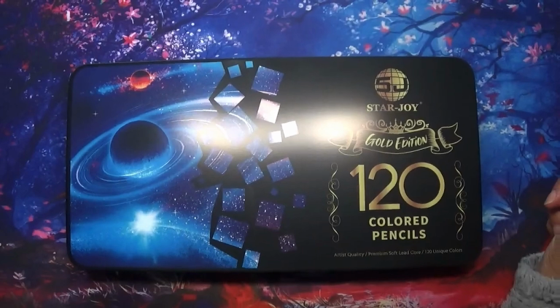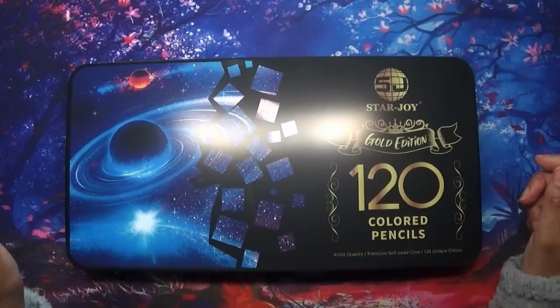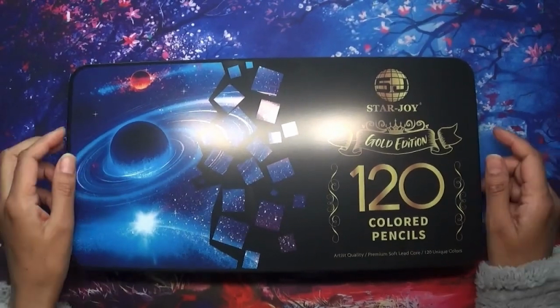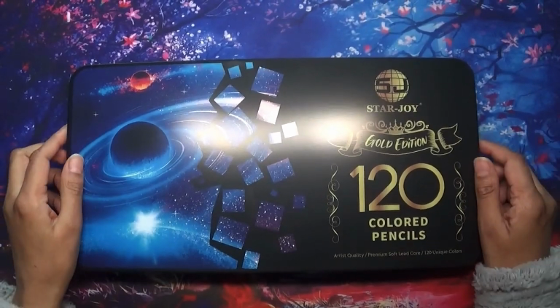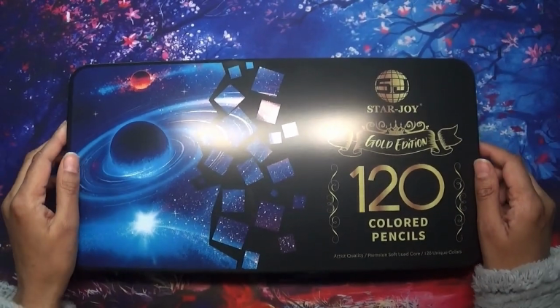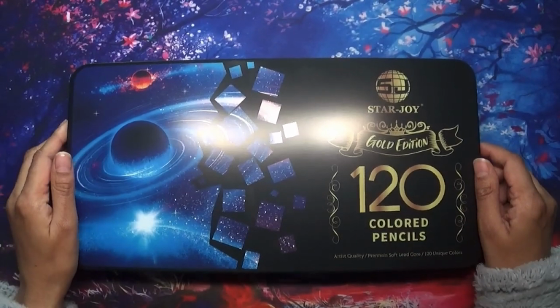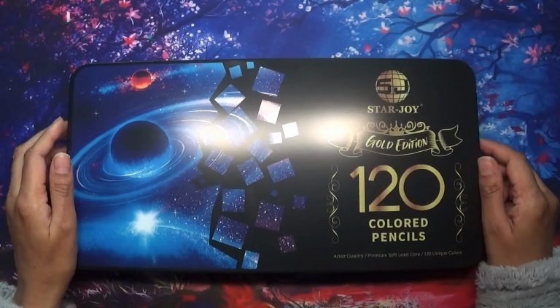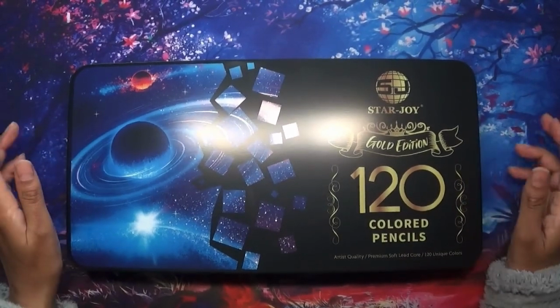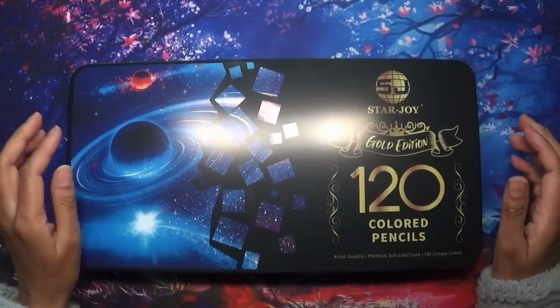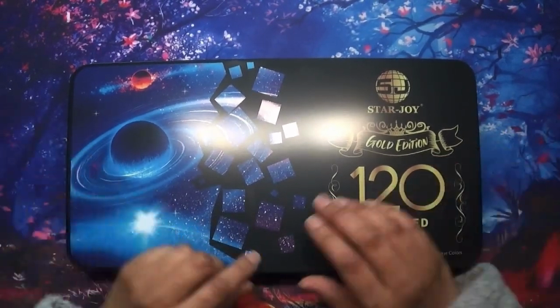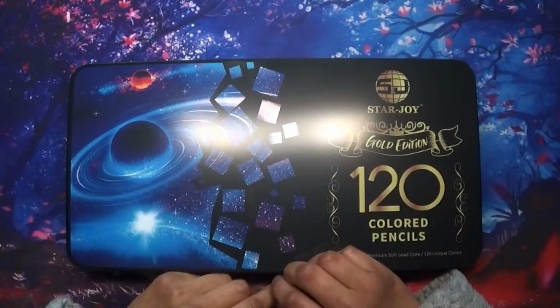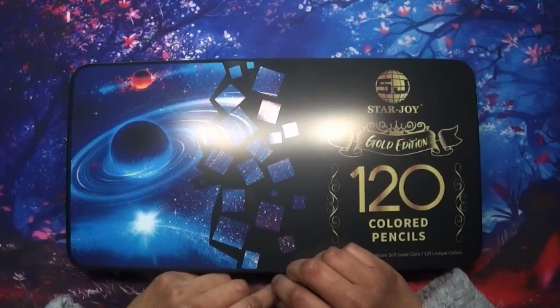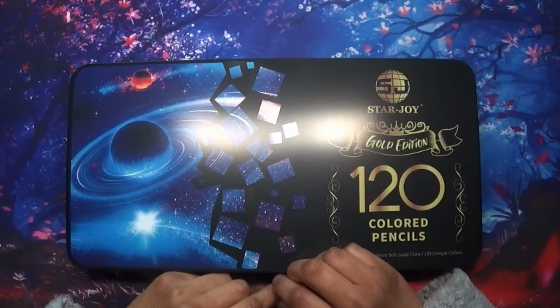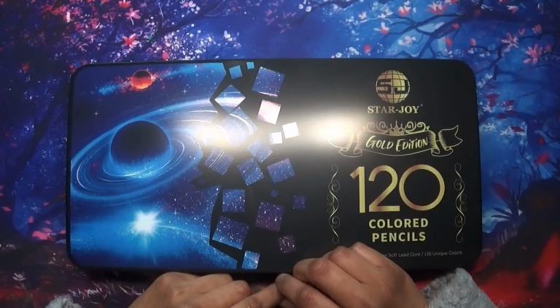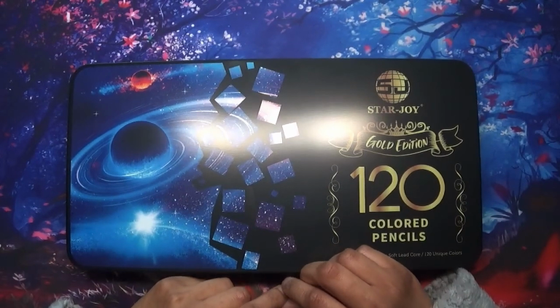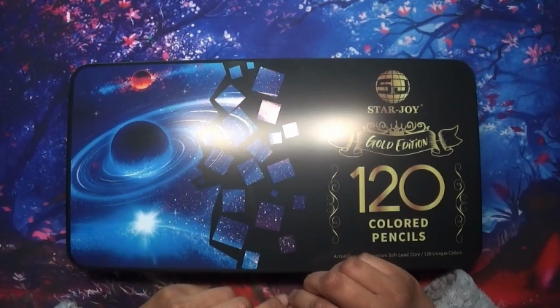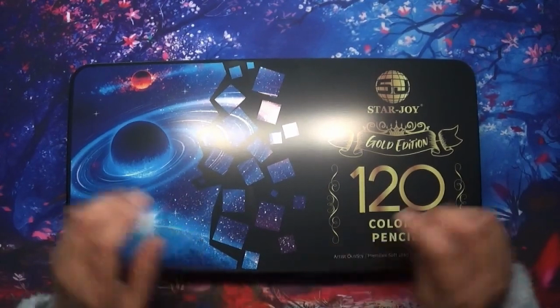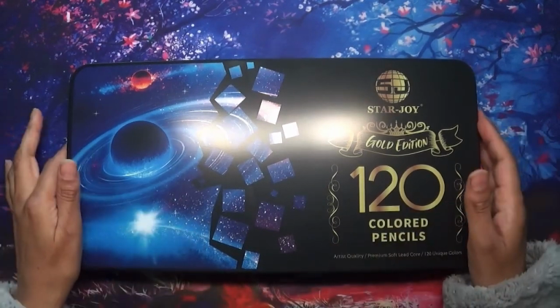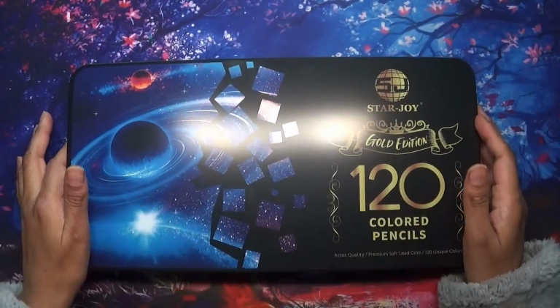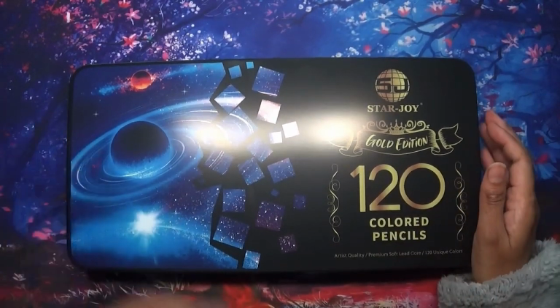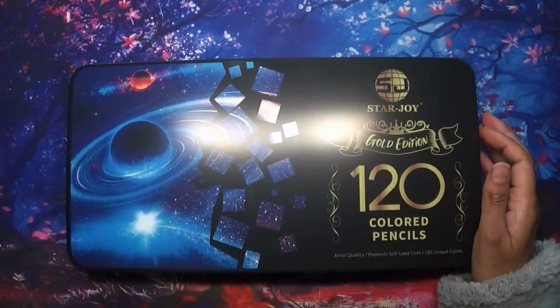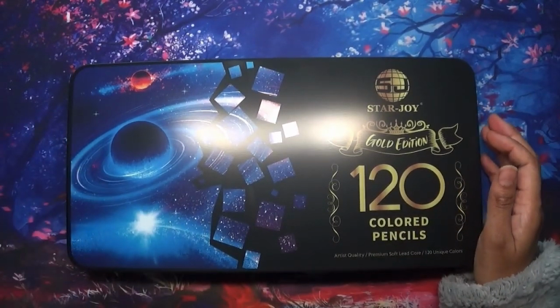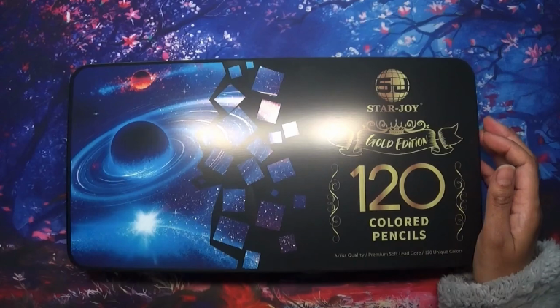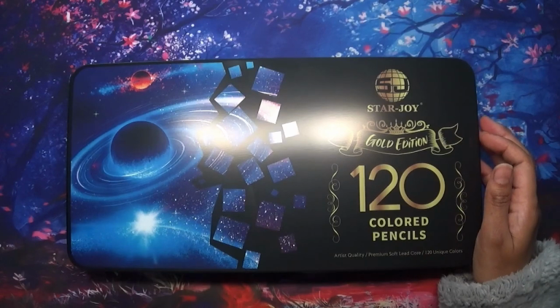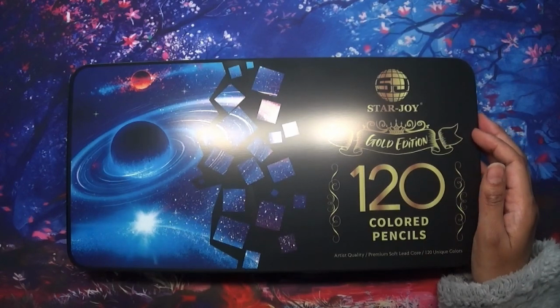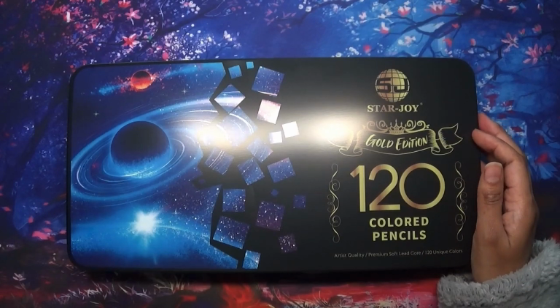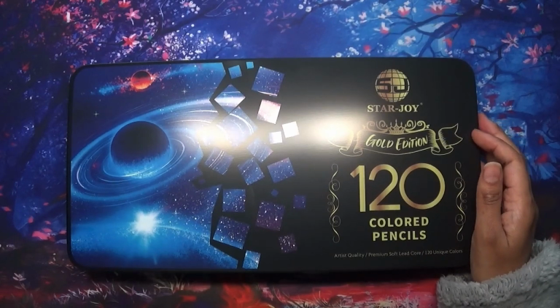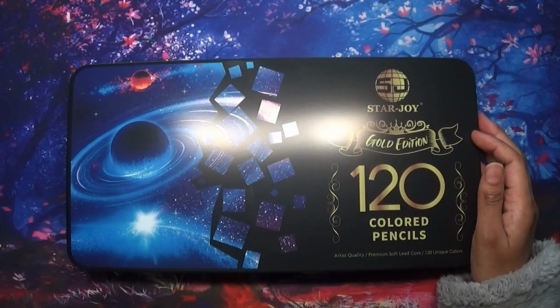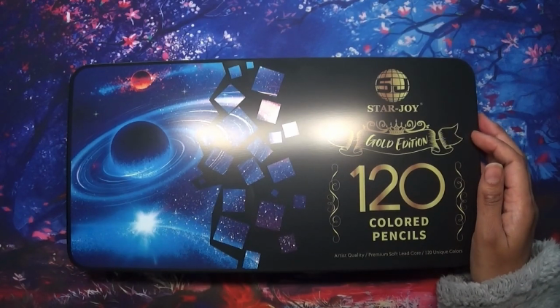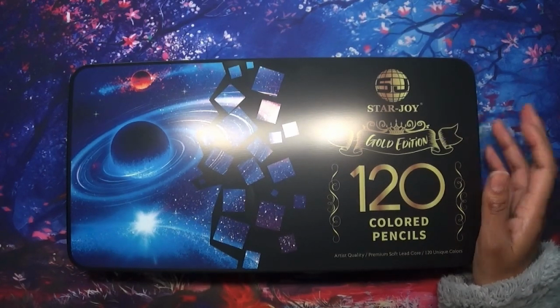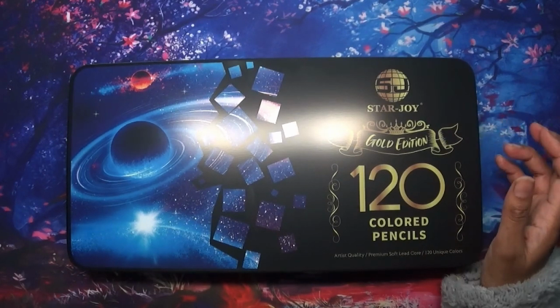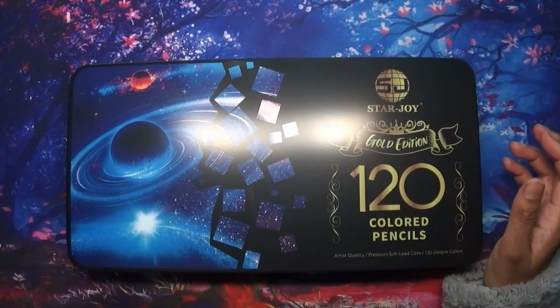Hi everyone, welcome to Colouring with Kay and thank you for joining me today. I do apologise for my voice - I am recording this when I think I'm coming down with a chest infection, so I sound more croaky than usual.